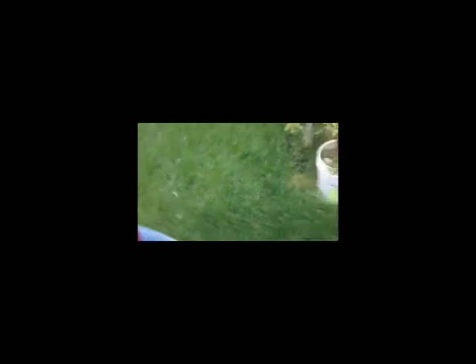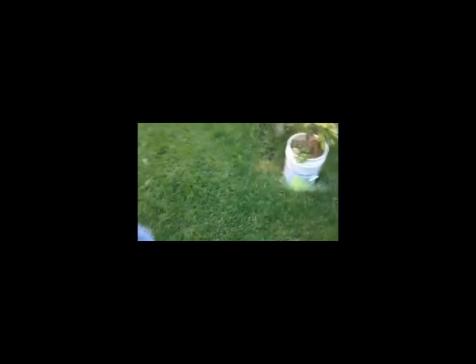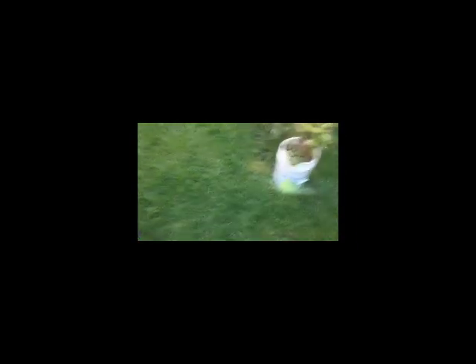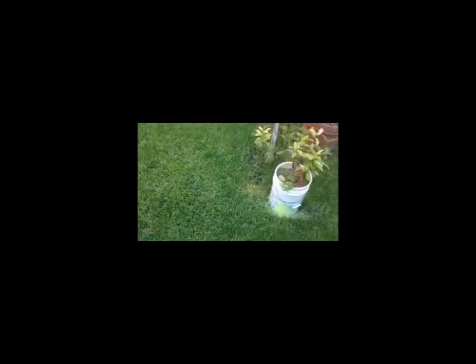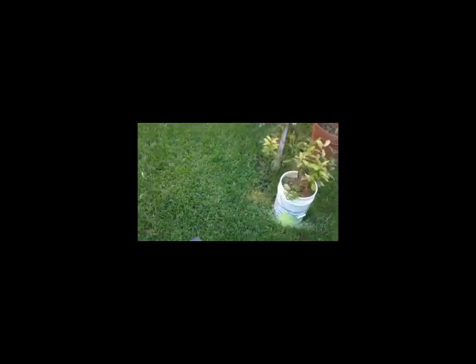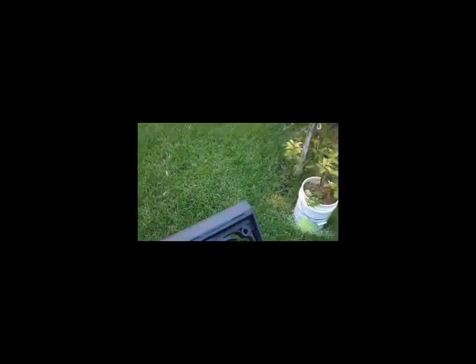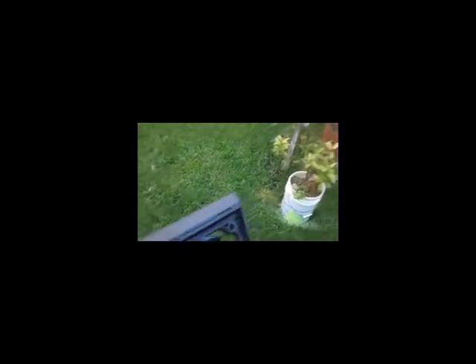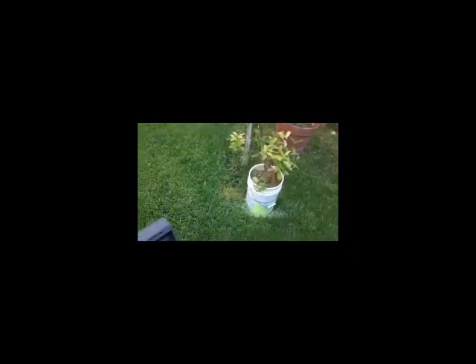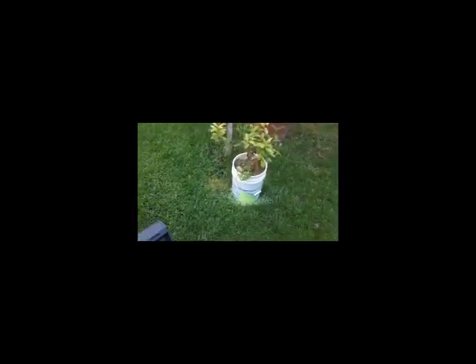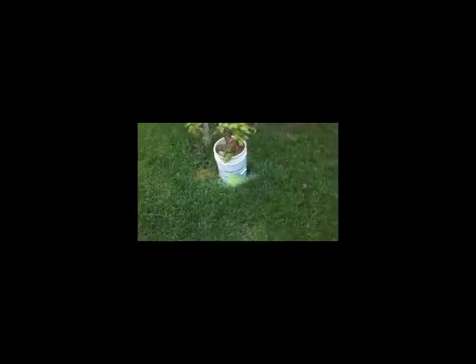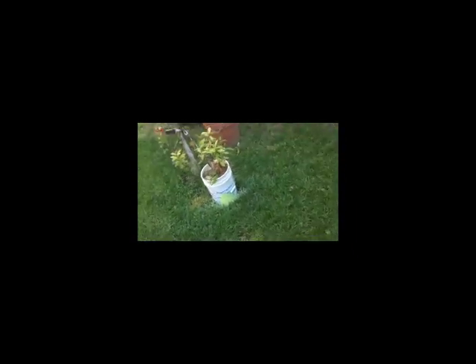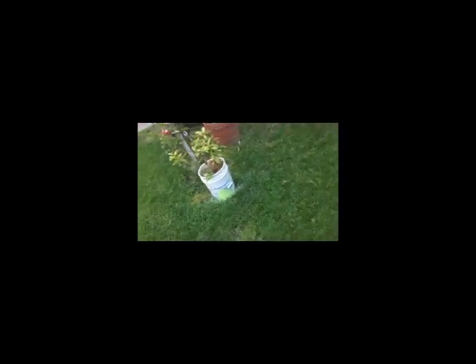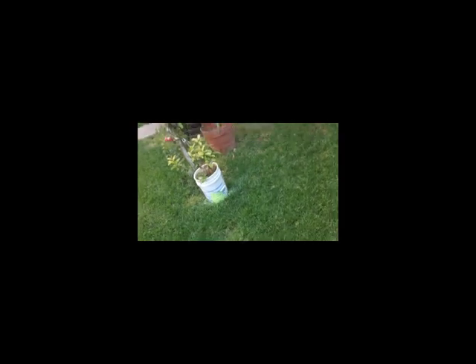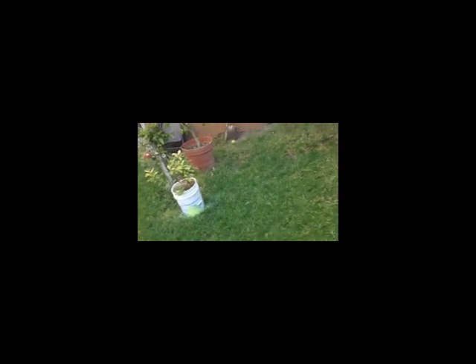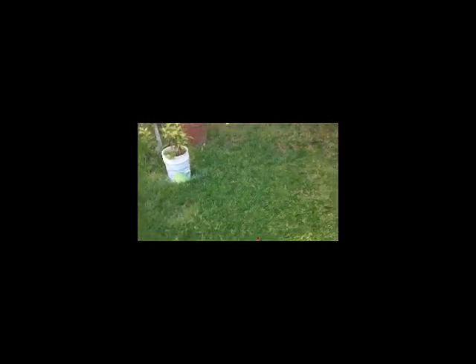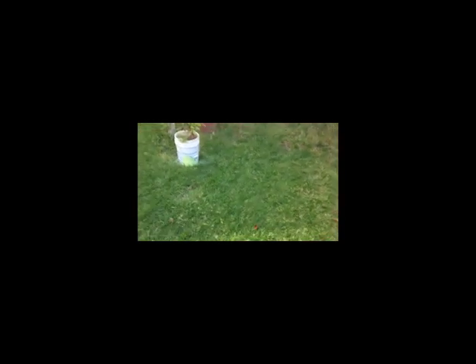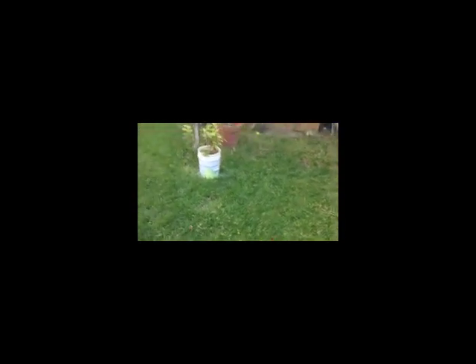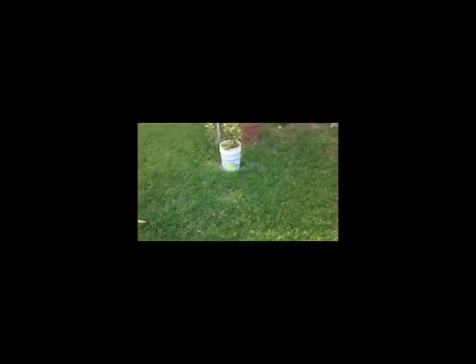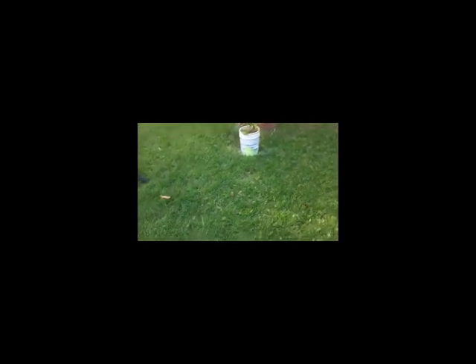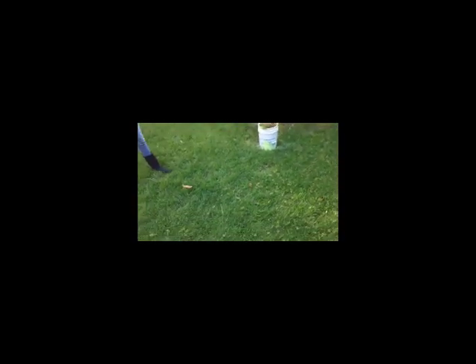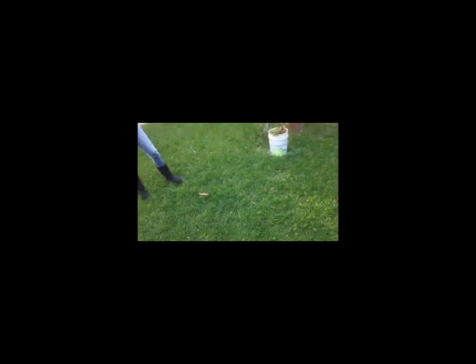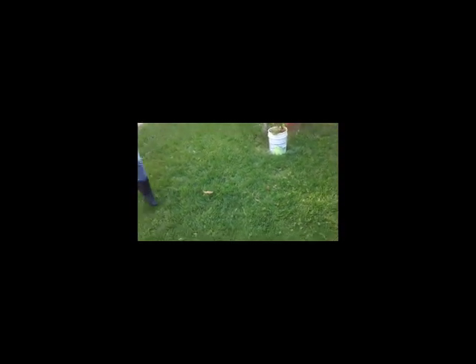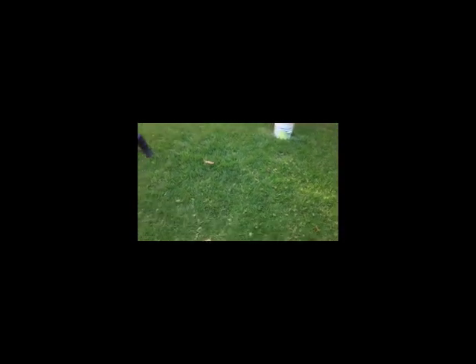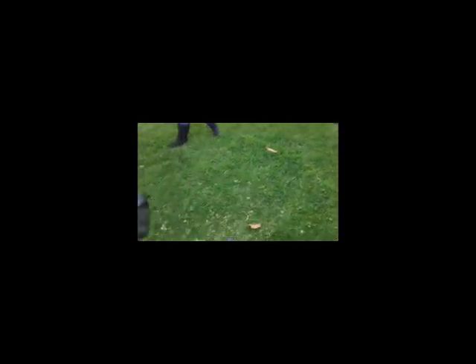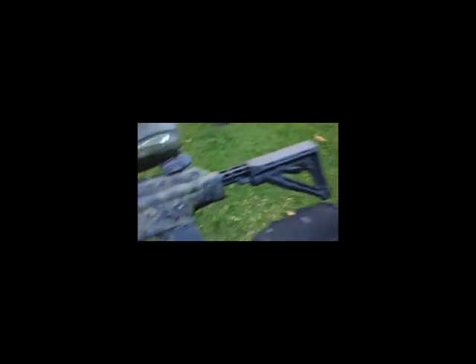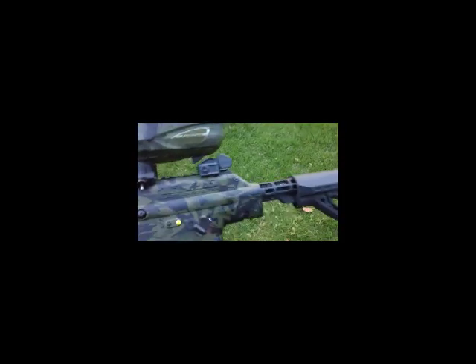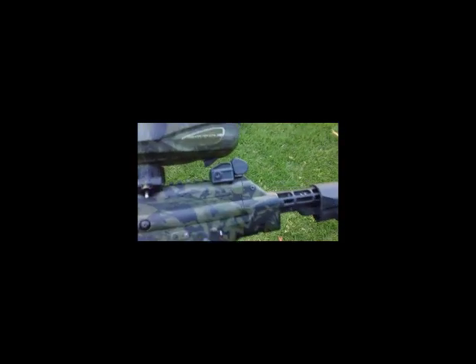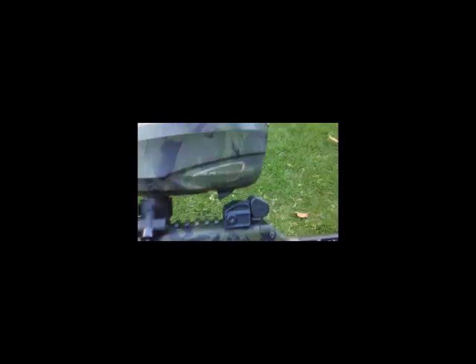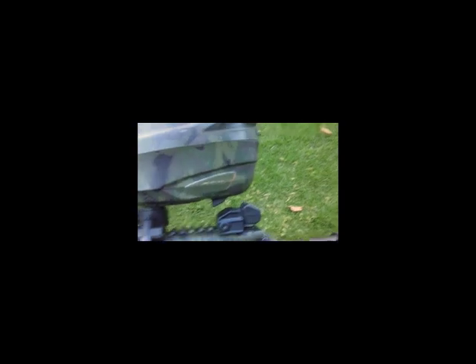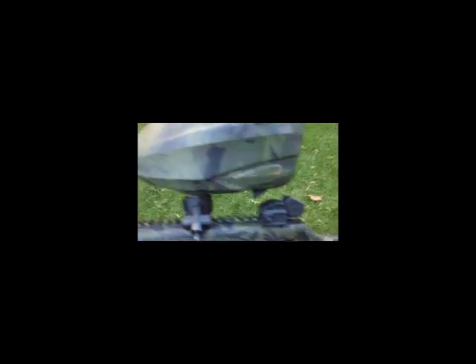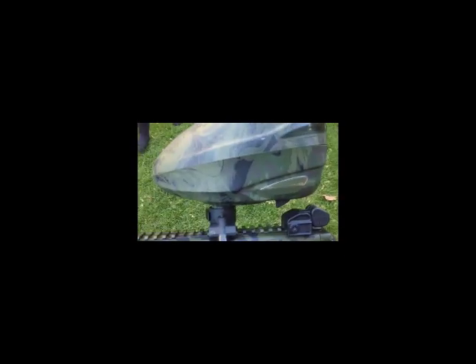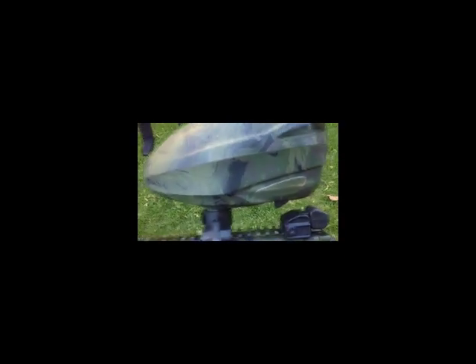As you can see, it gets a good paint spread. I mean, I wasn't too far, but nonetheless it gets a good spread. I'm actually out of paintballs right now — I don't know if you can hear the rotor going.